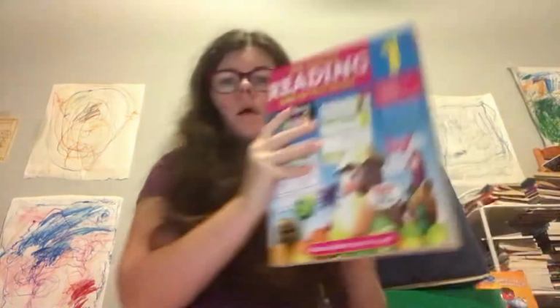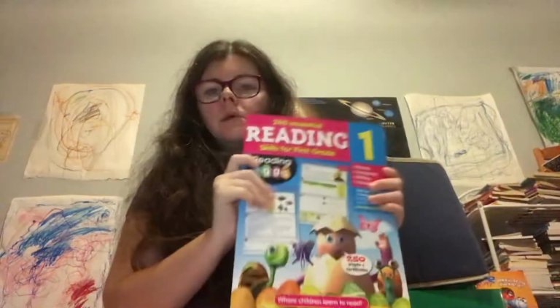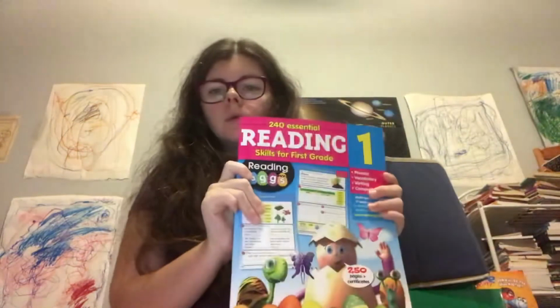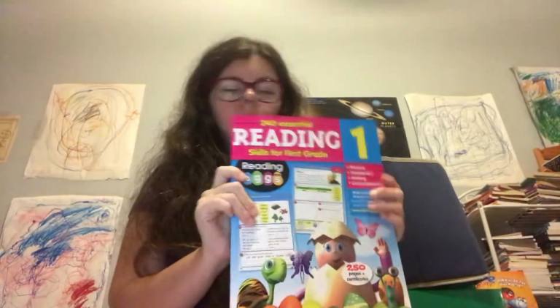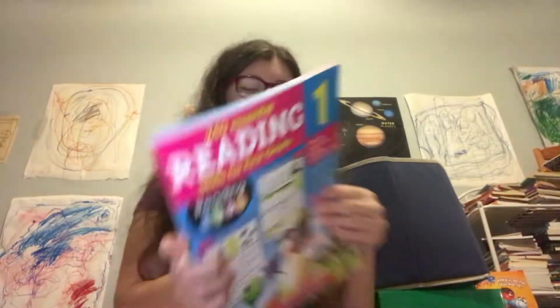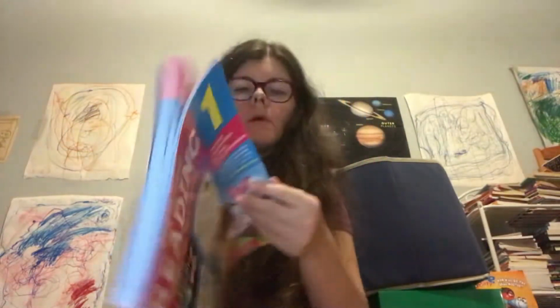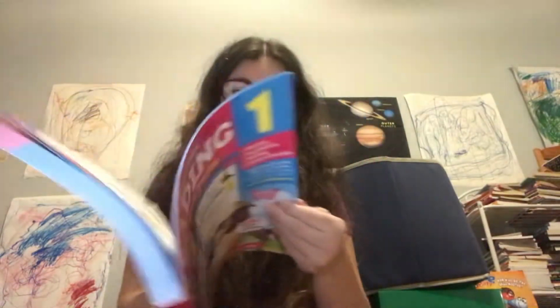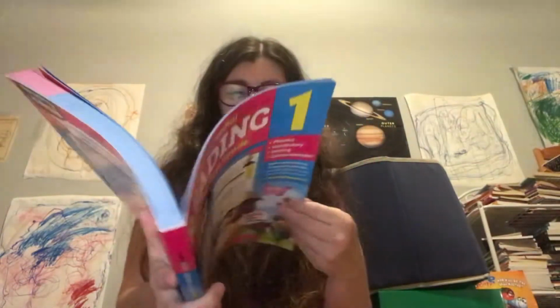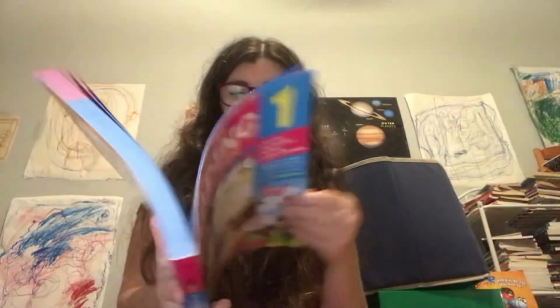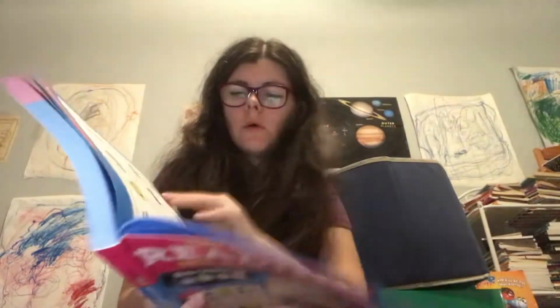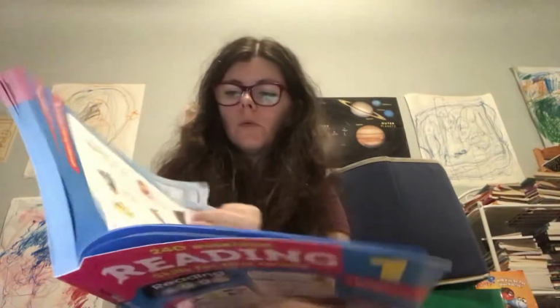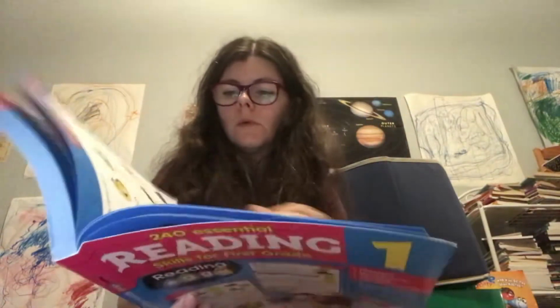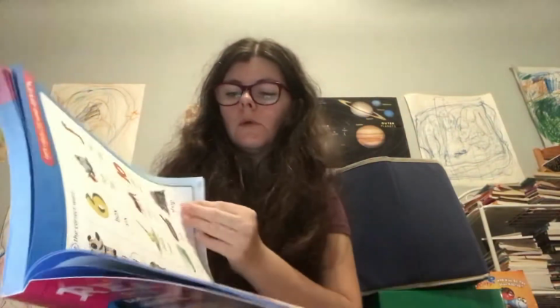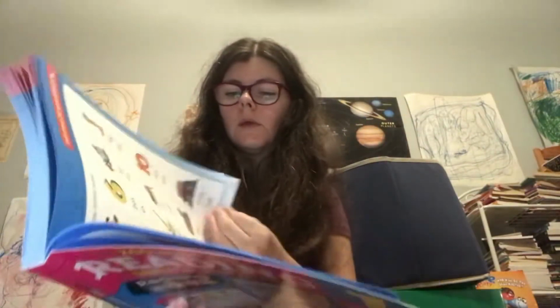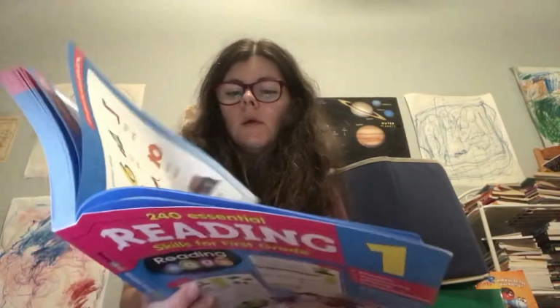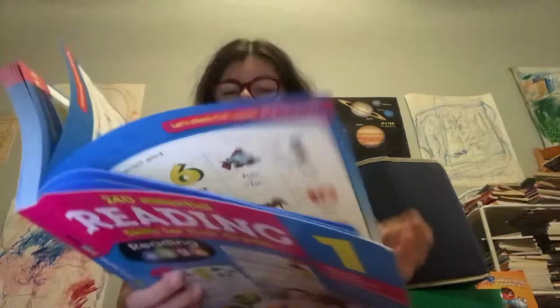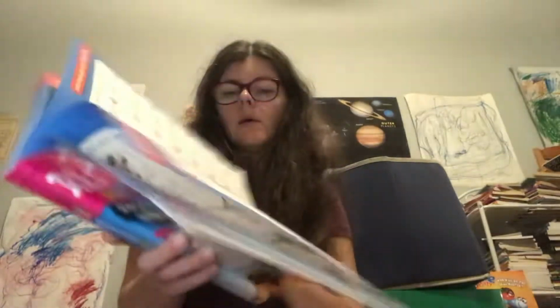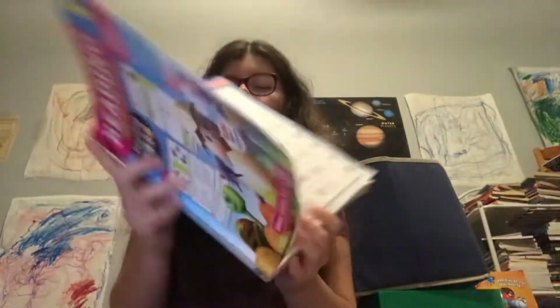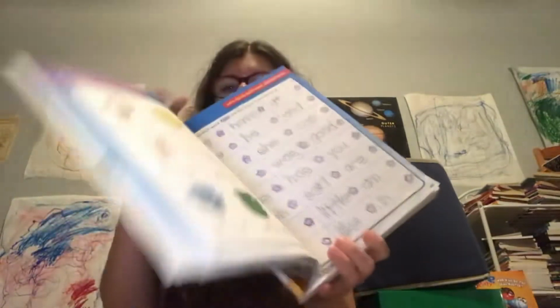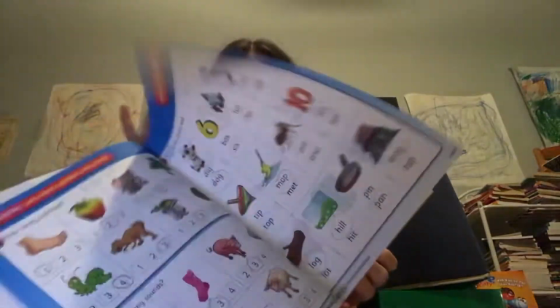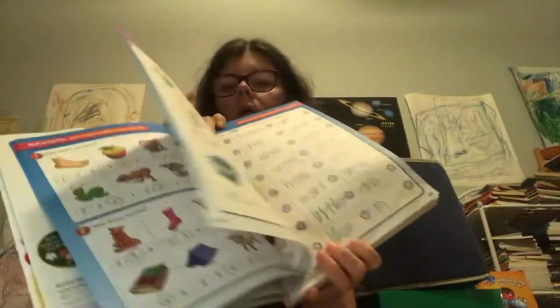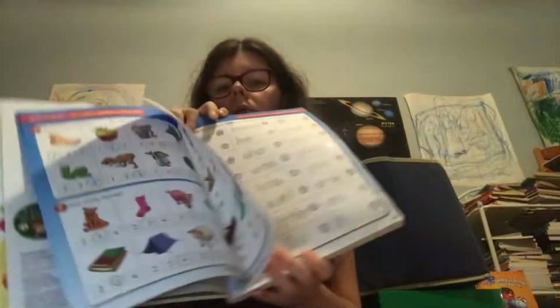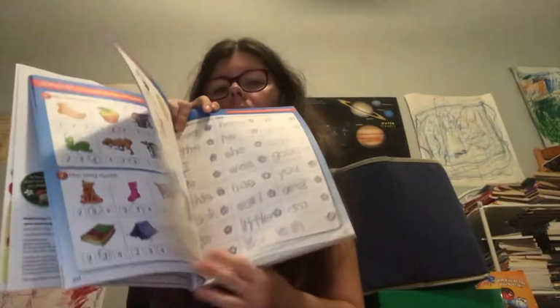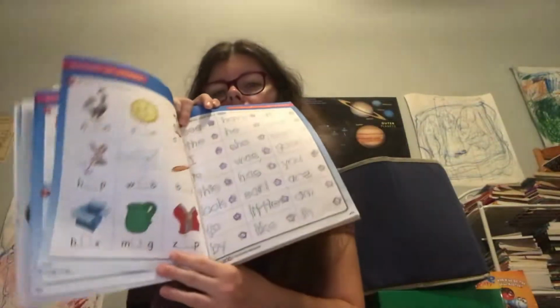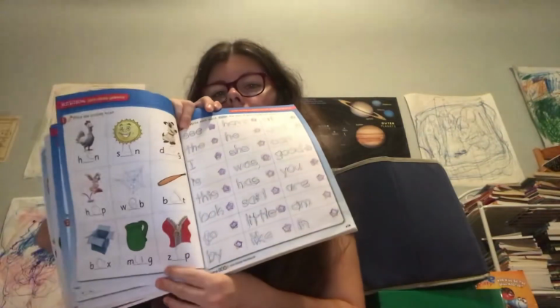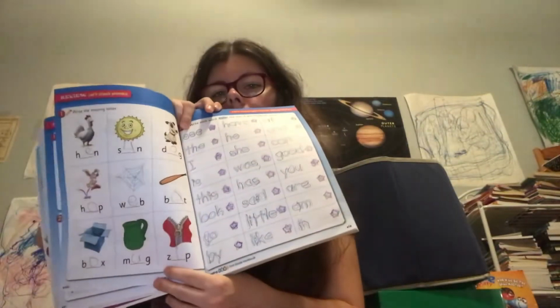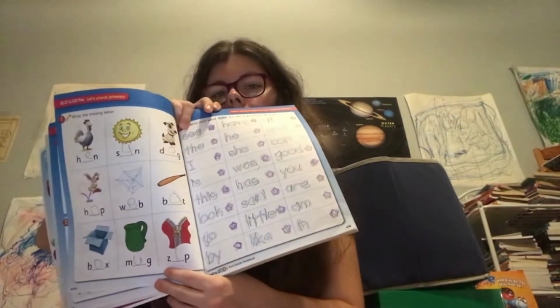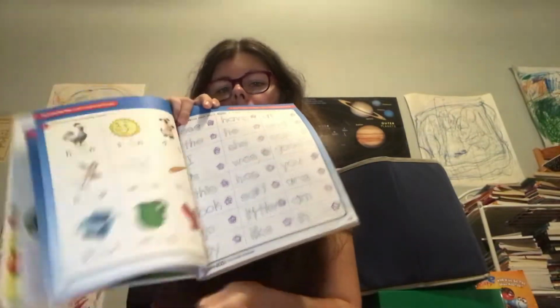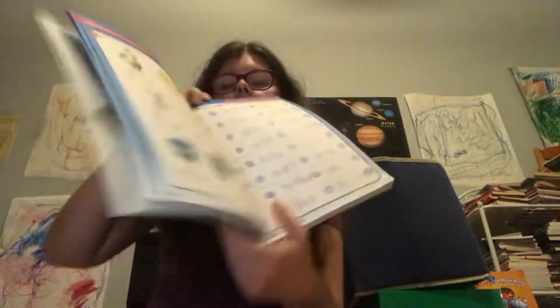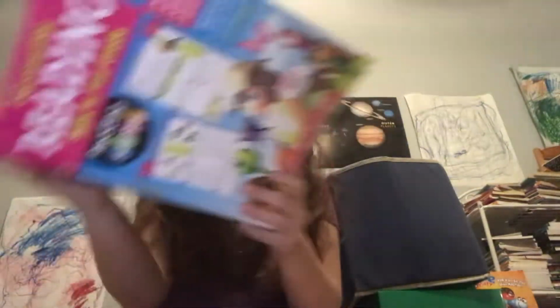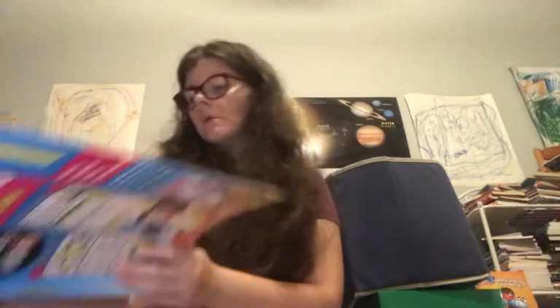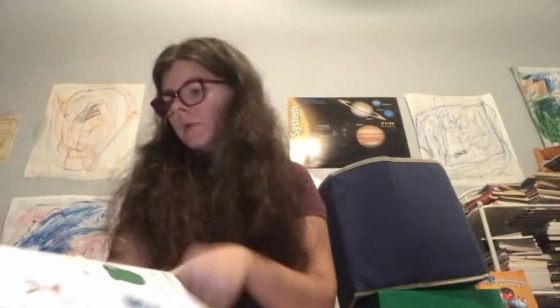And here's the Reading Eggs workbook. The first couple of pages are review, so you will be reviewing concepts you've already covered to help you remember them.